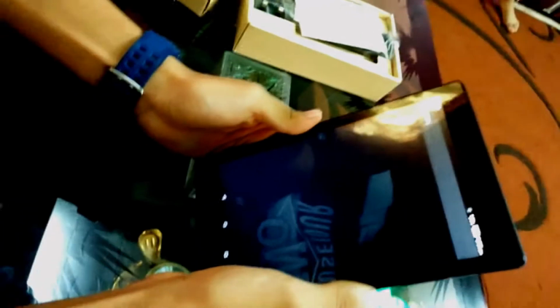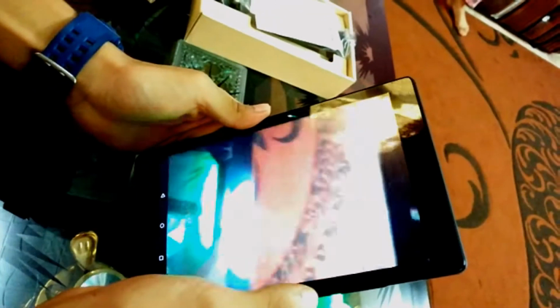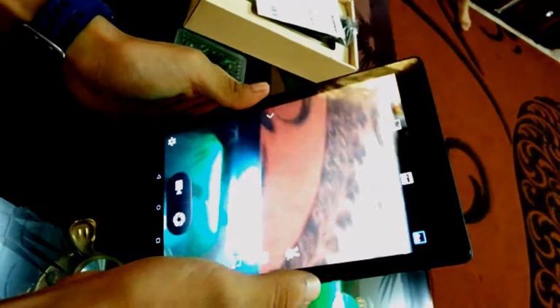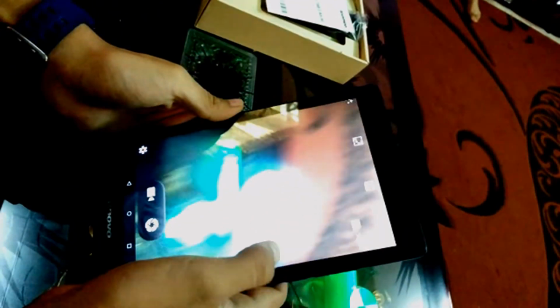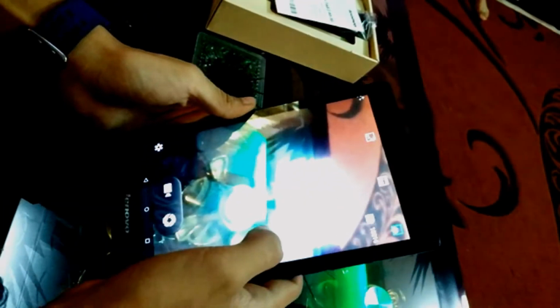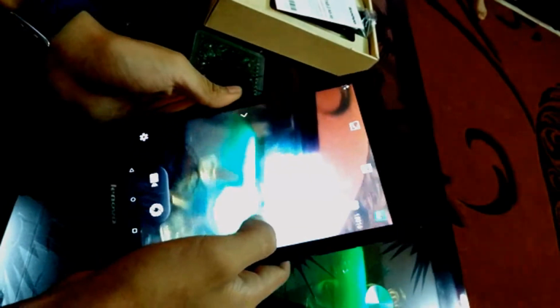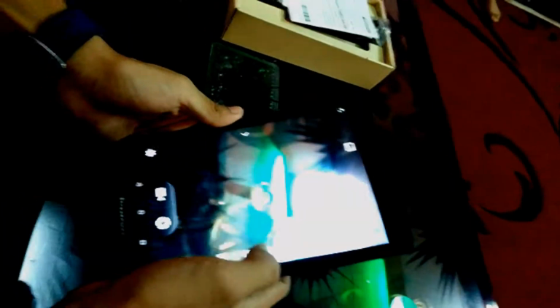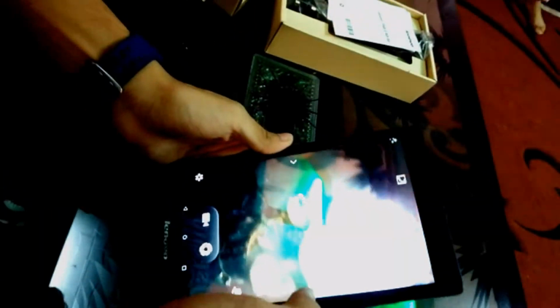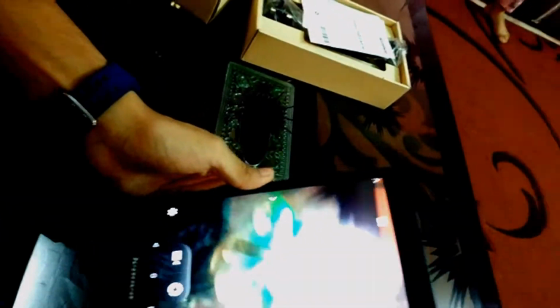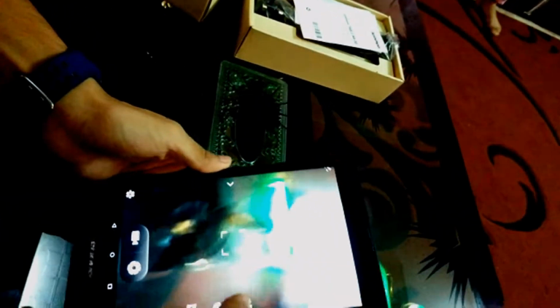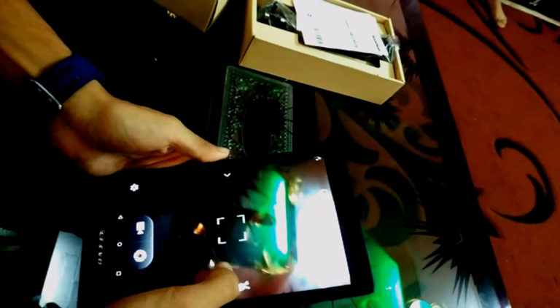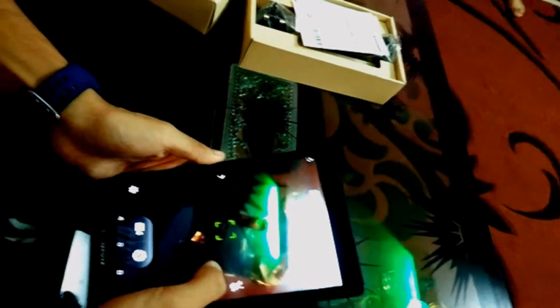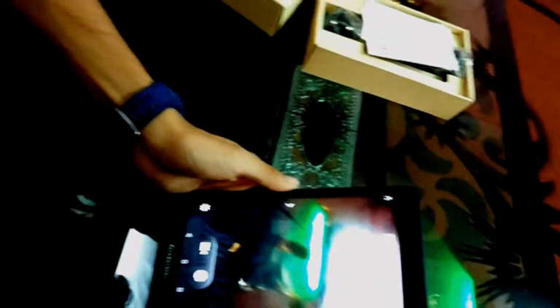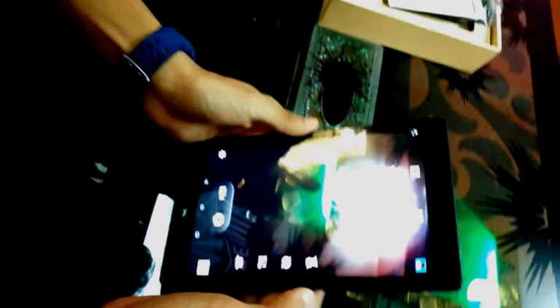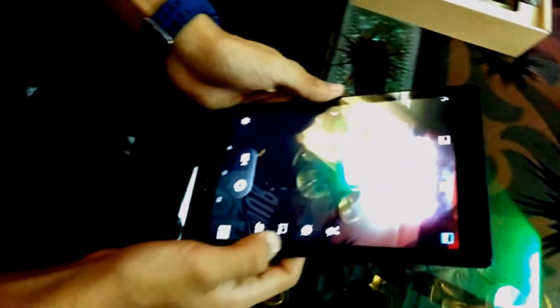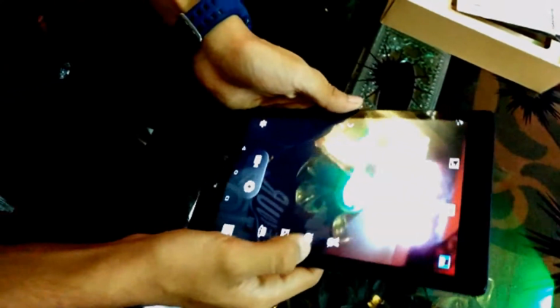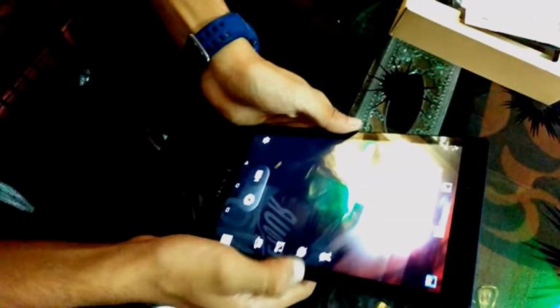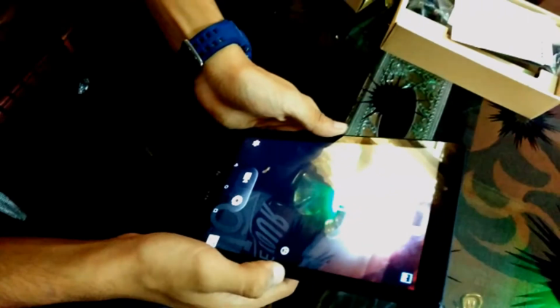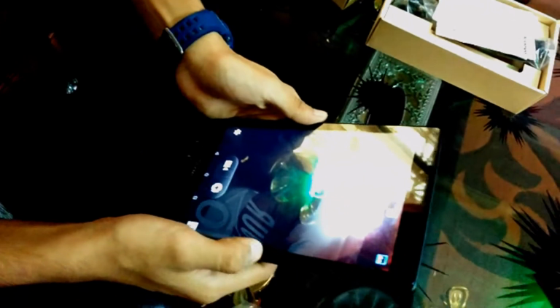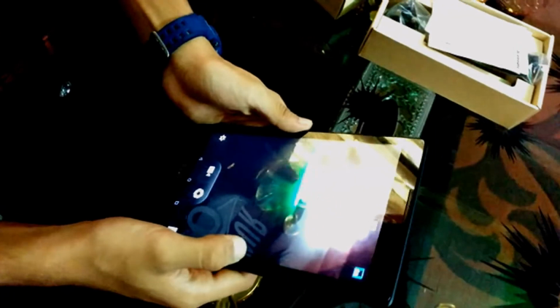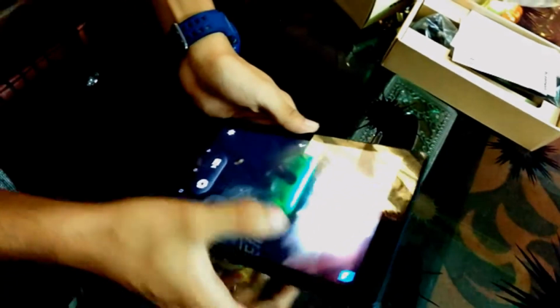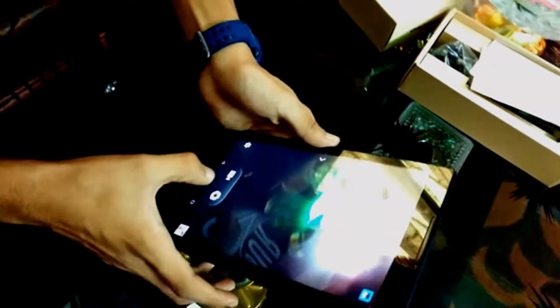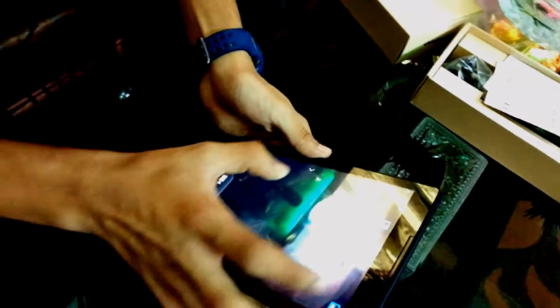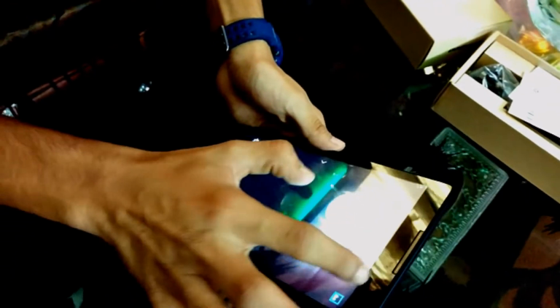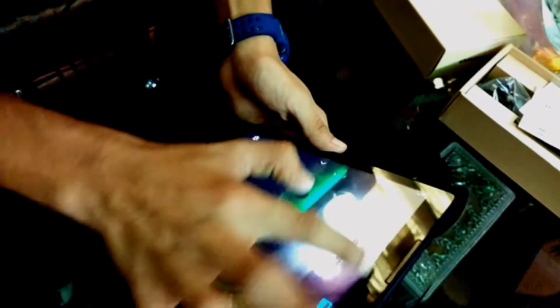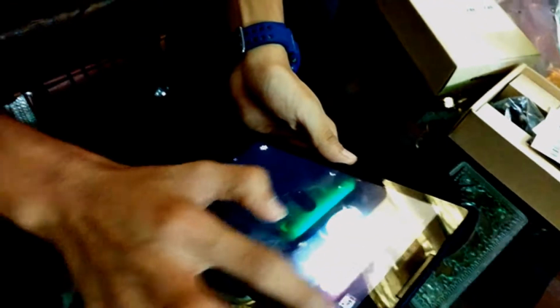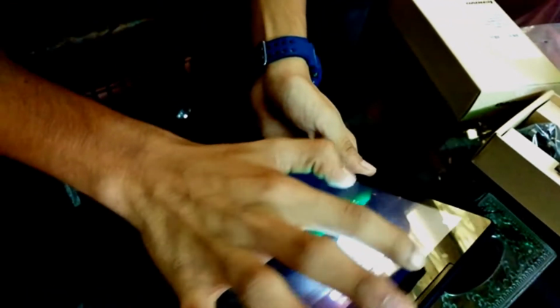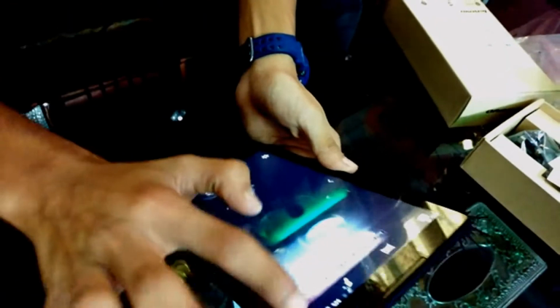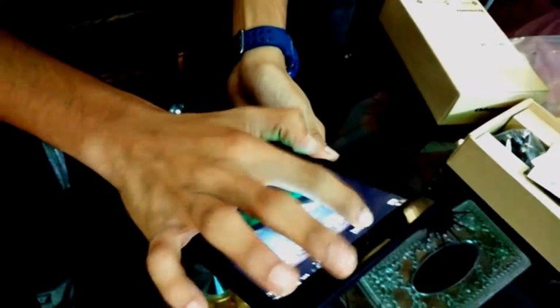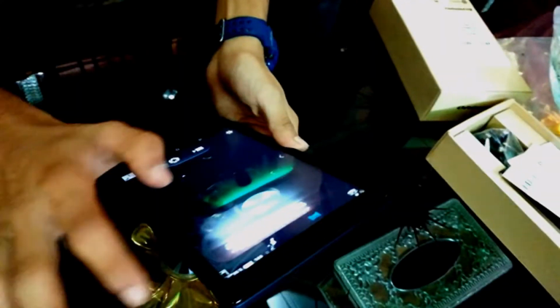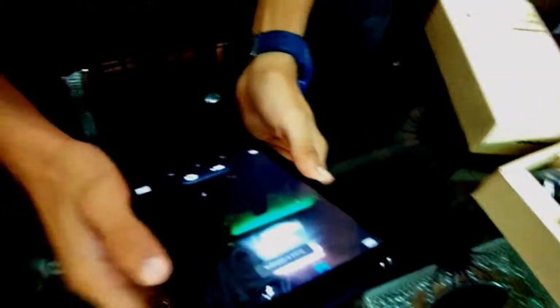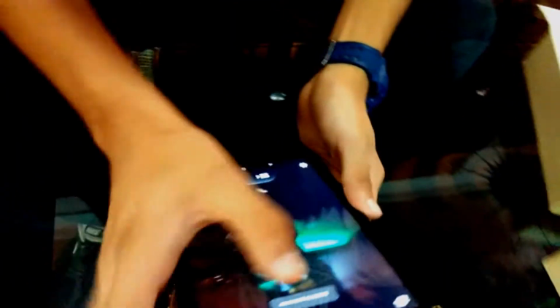Now let's check the camera. We are going to check the camera — it's quite awesome for a tab. There are more modes available: panorama and others.